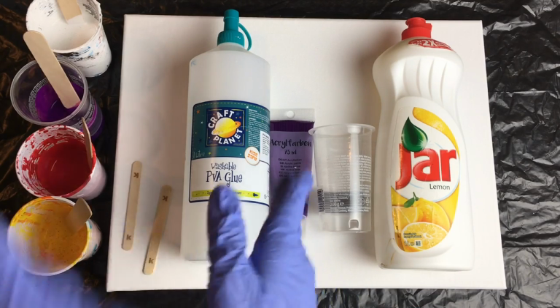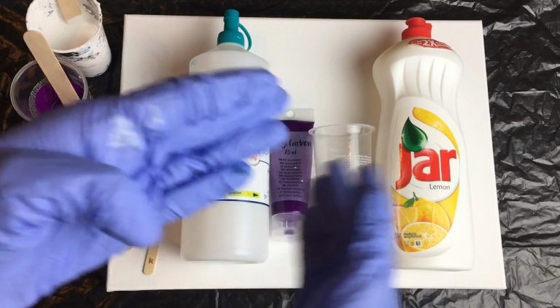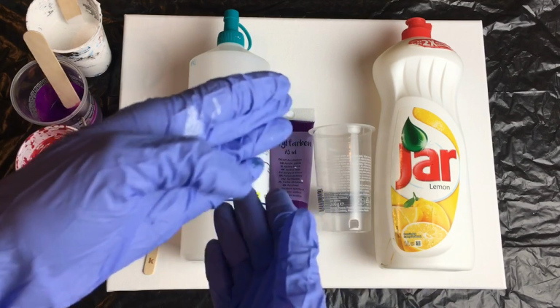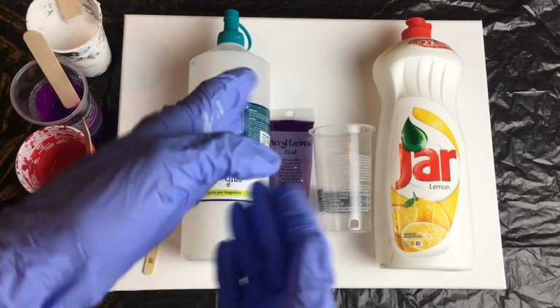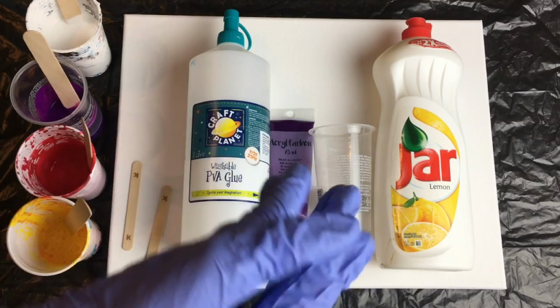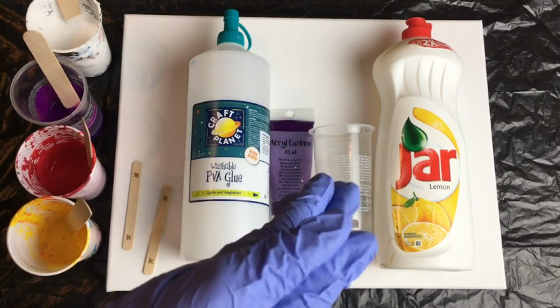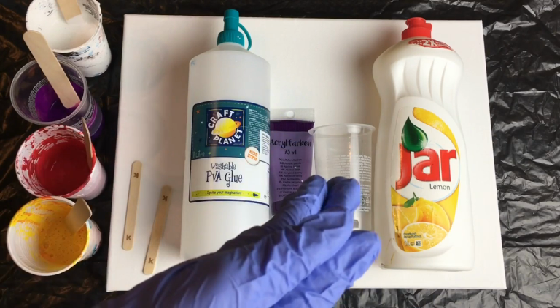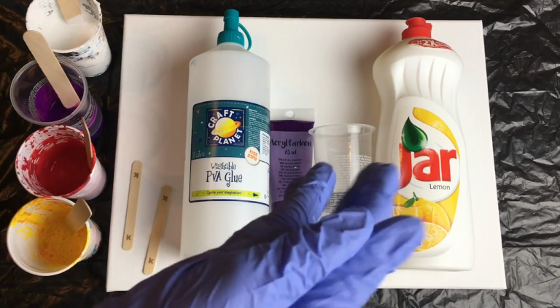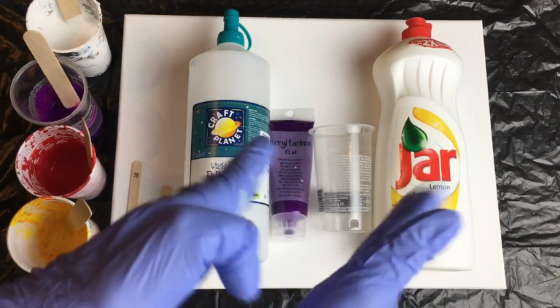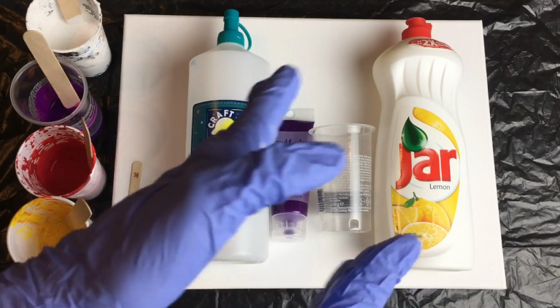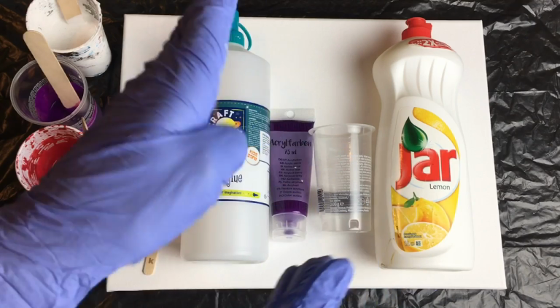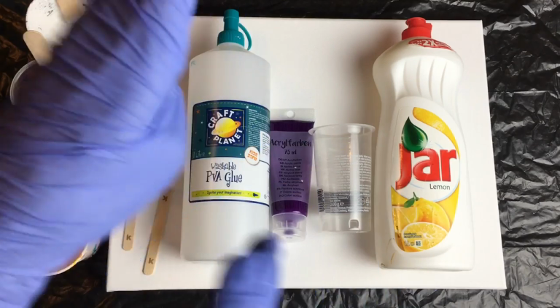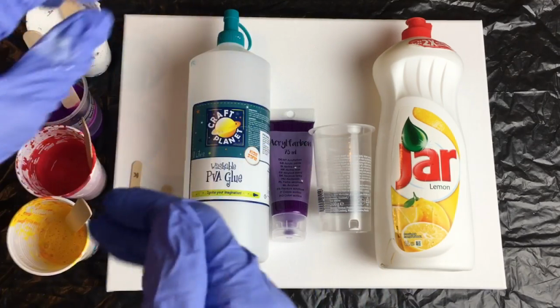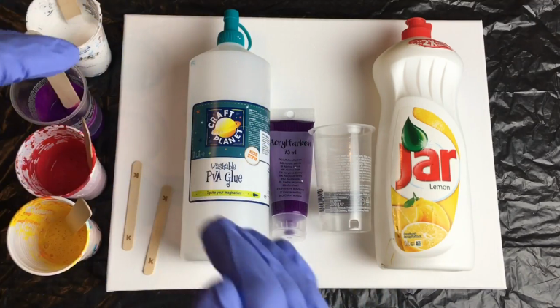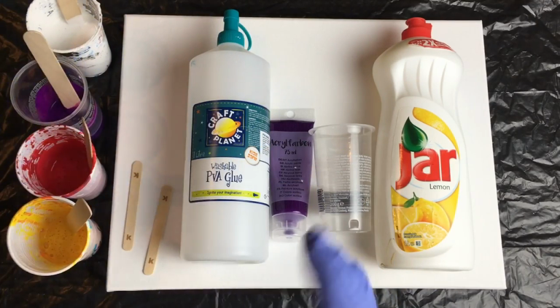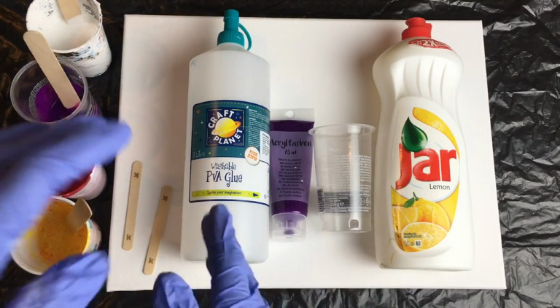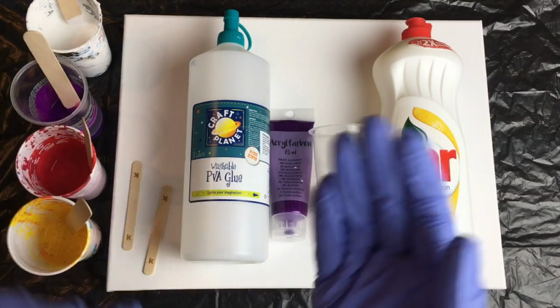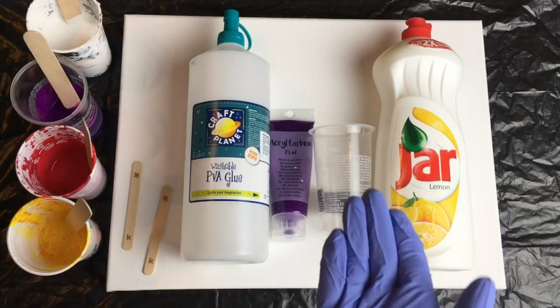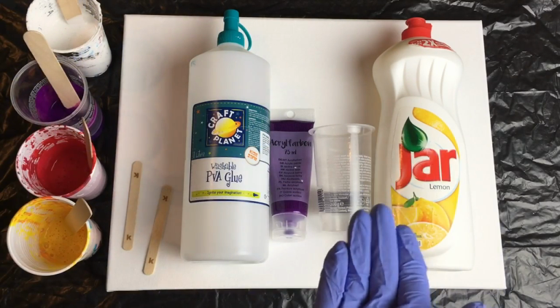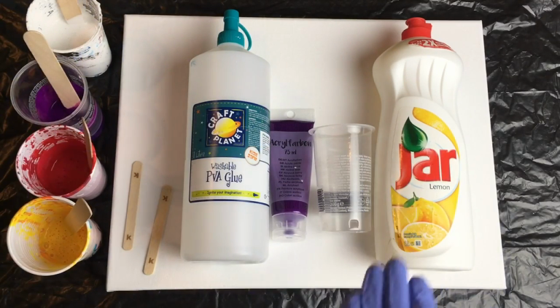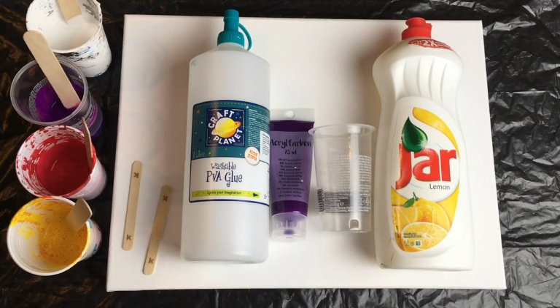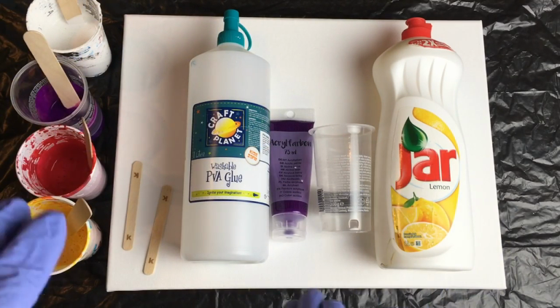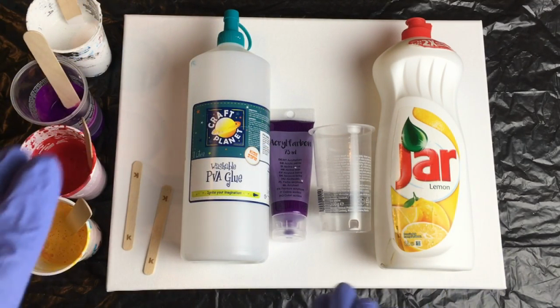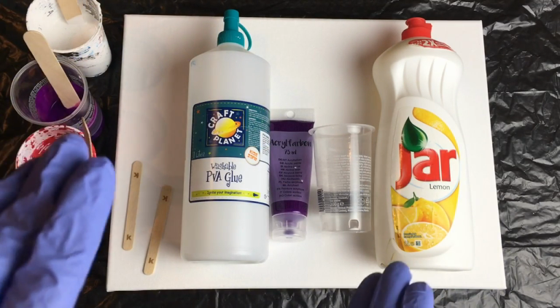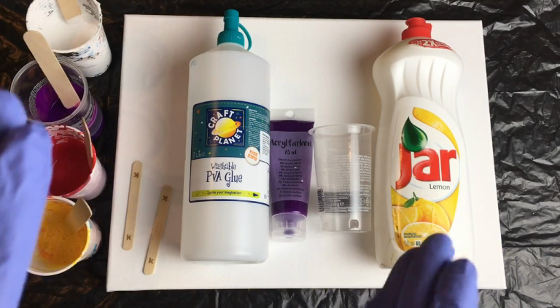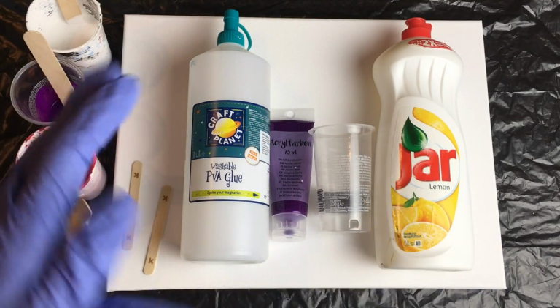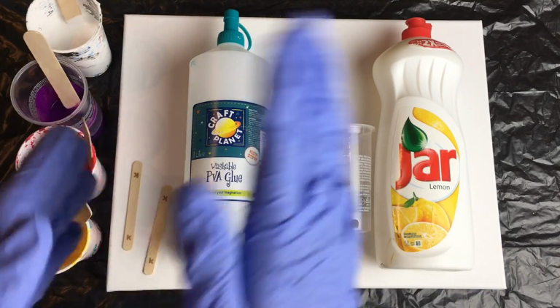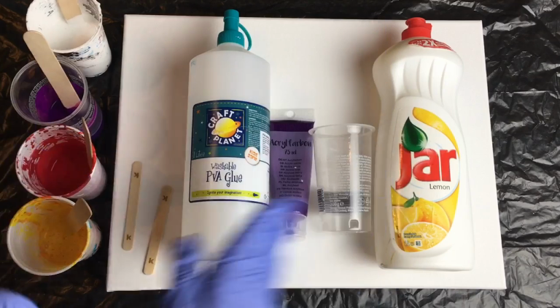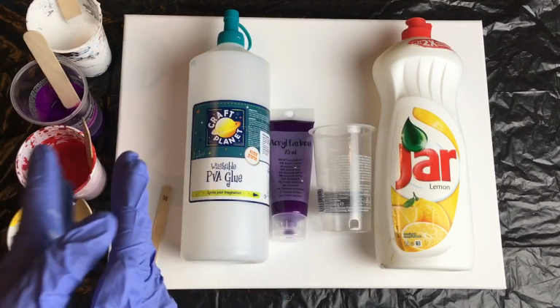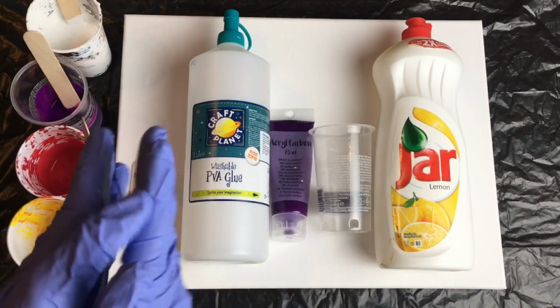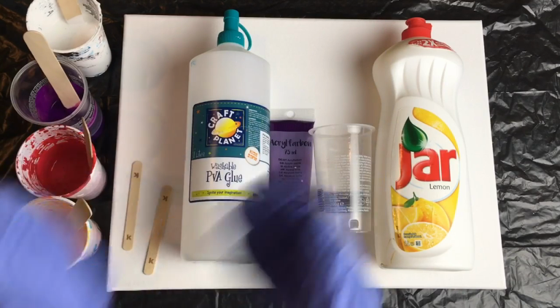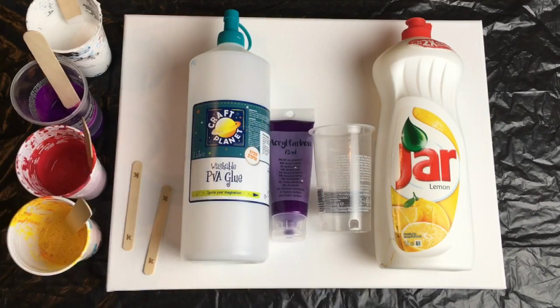This is also for those who love acrylic pouring but who don't want to waste expensive material and who would like to experiment more.